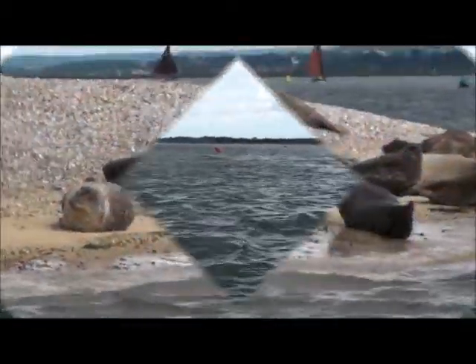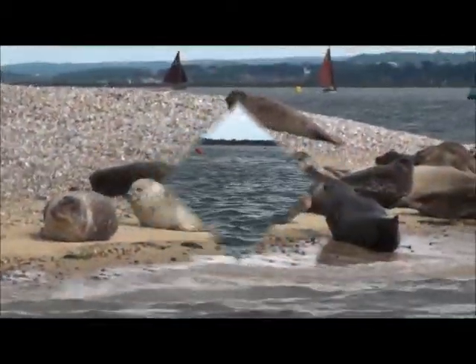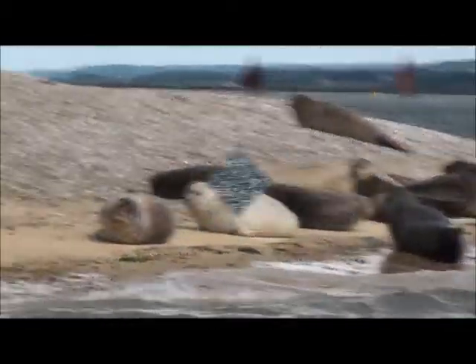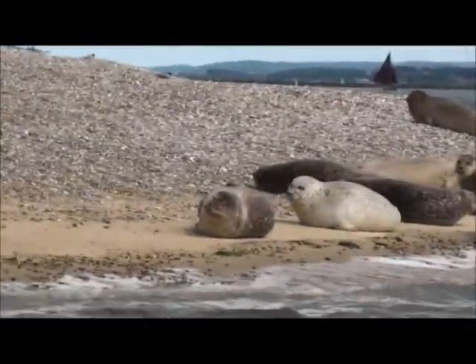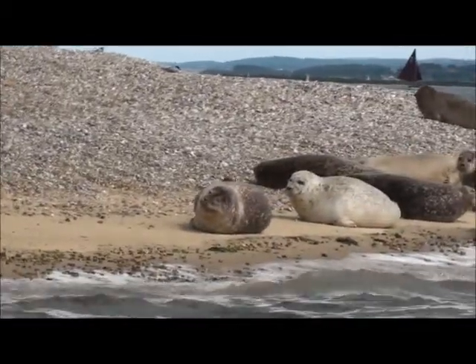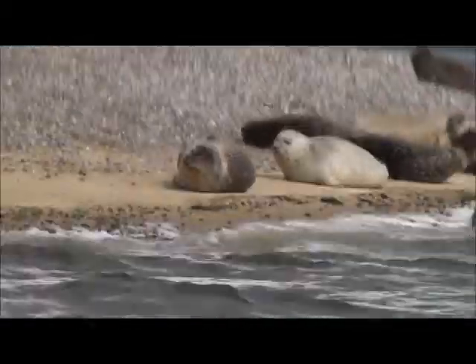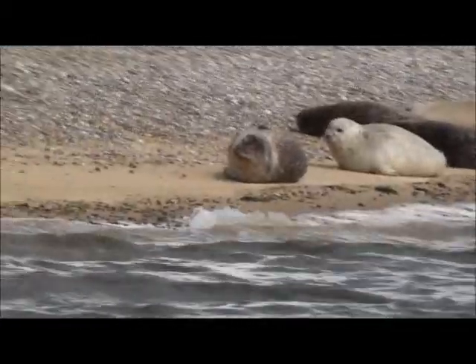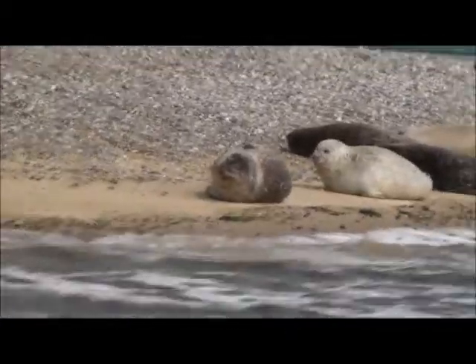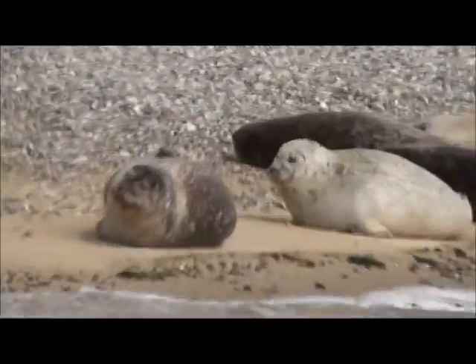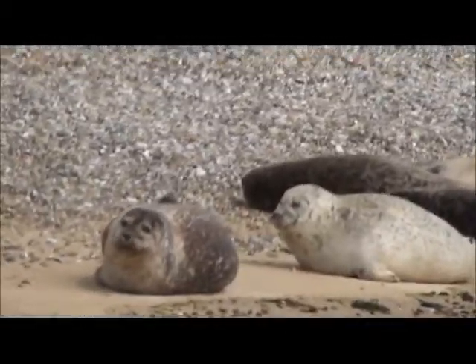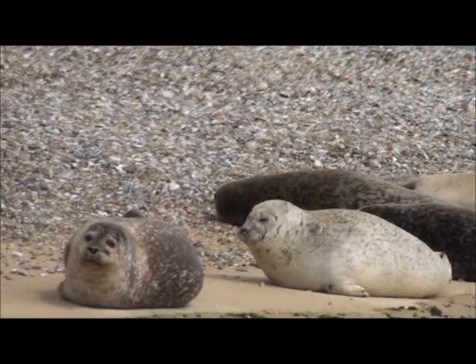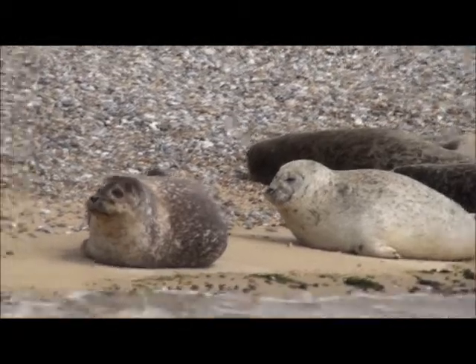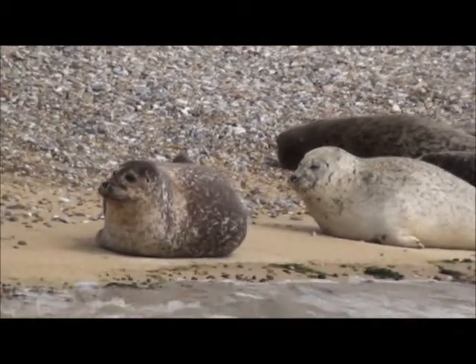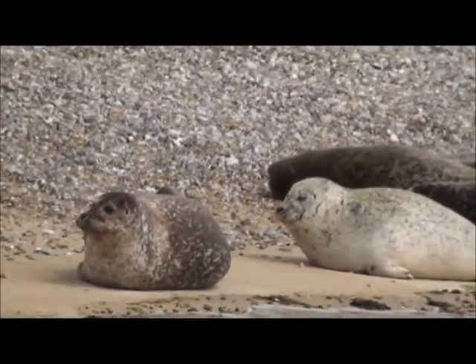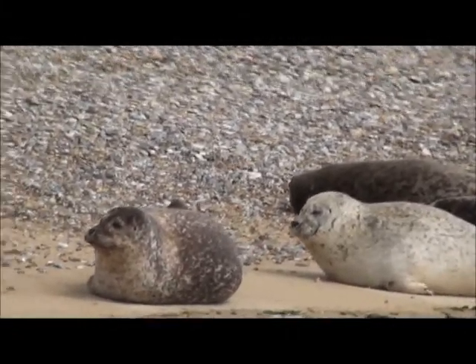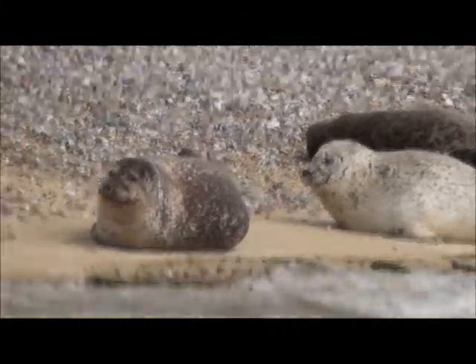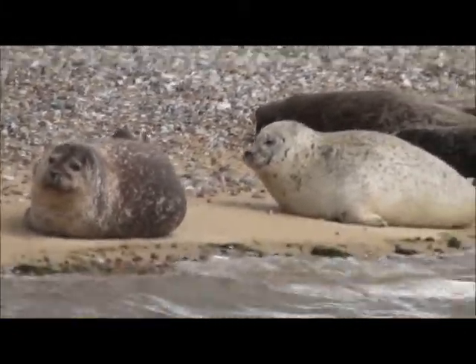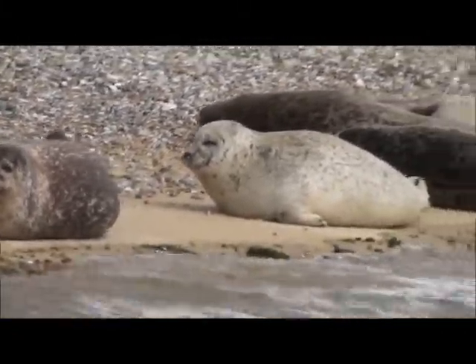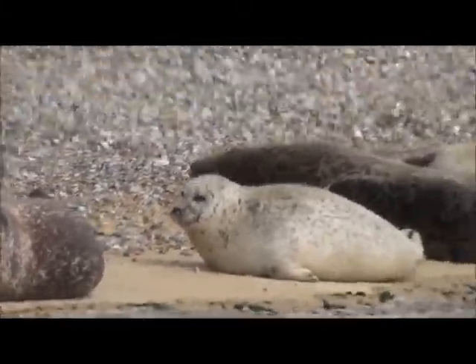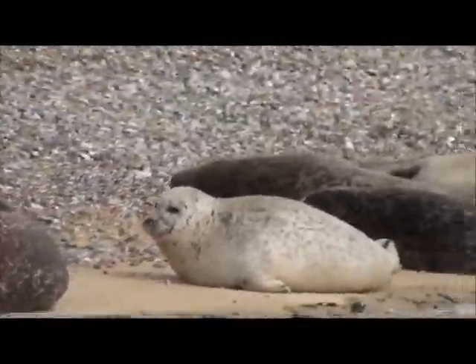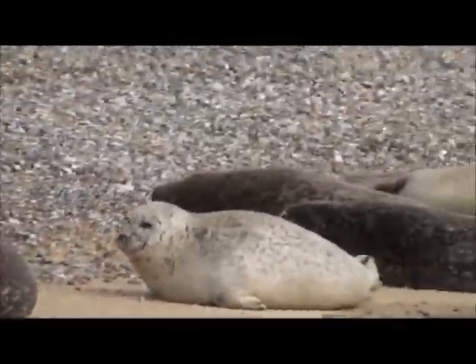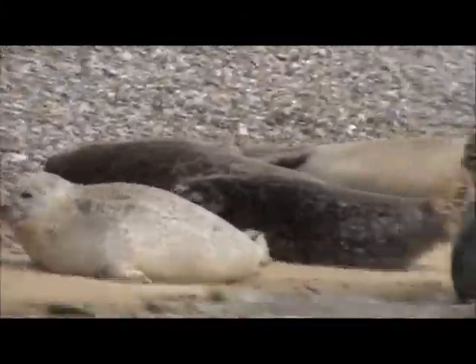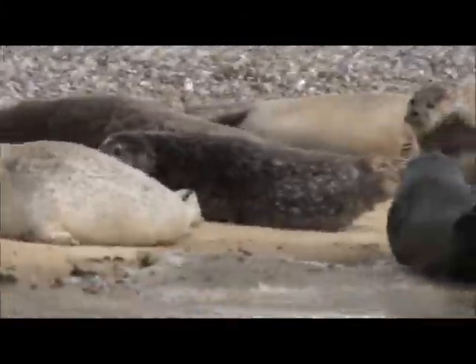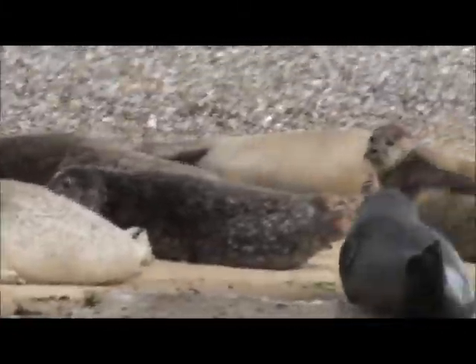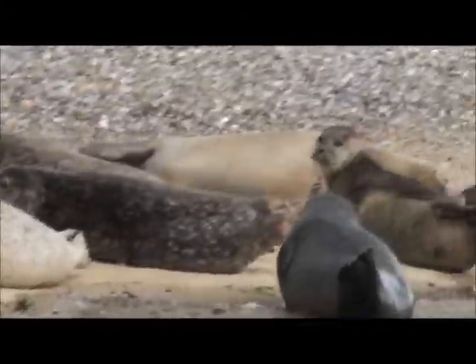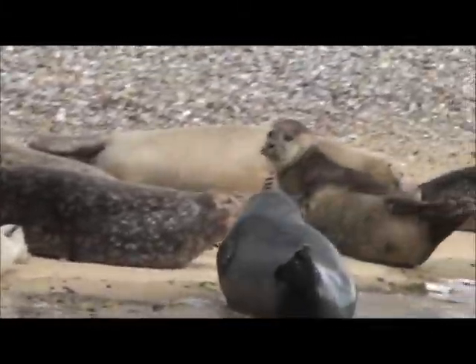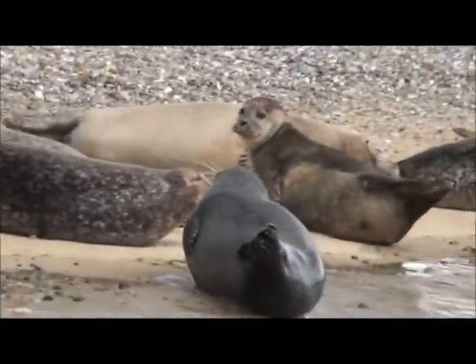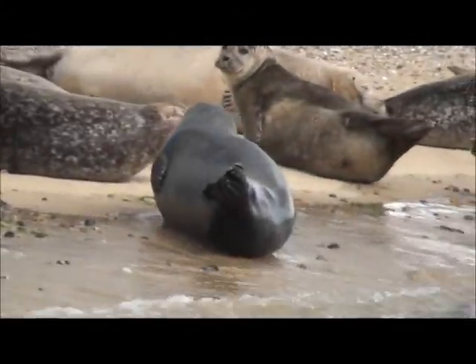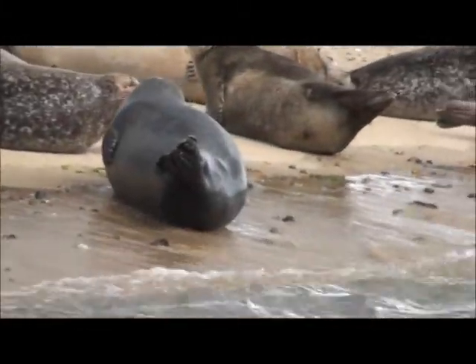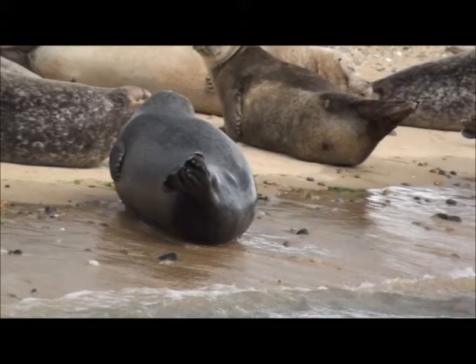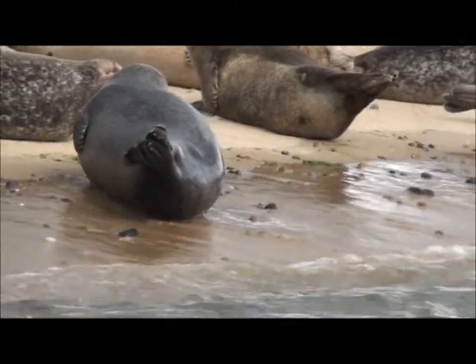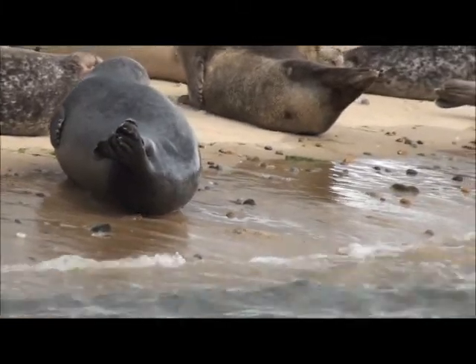A thousand seals there on the point — as far as you can see, just absolutely covering the beach. That actually made us the largest grey seal colony in Britain last year.